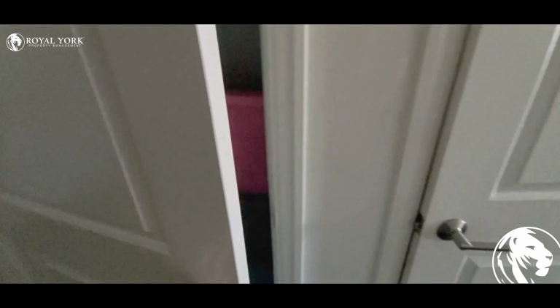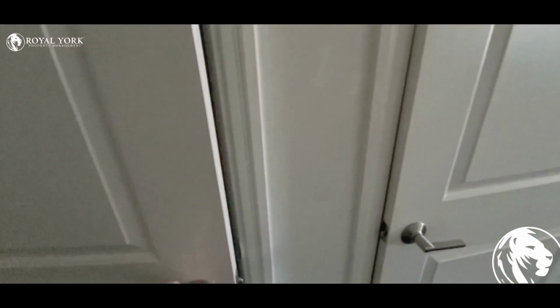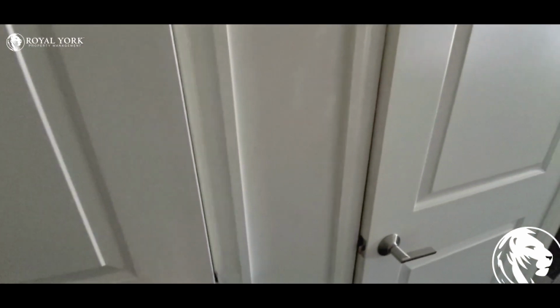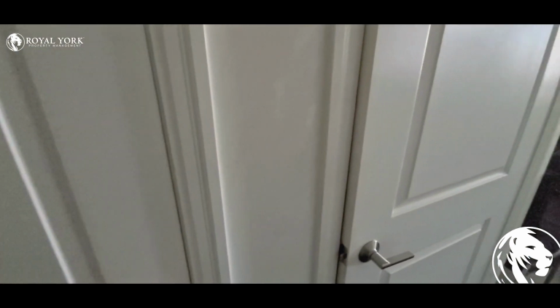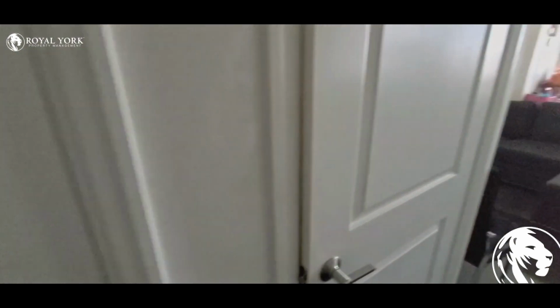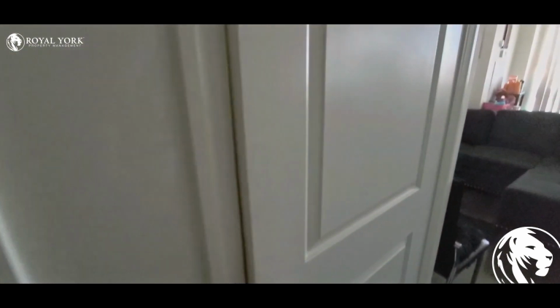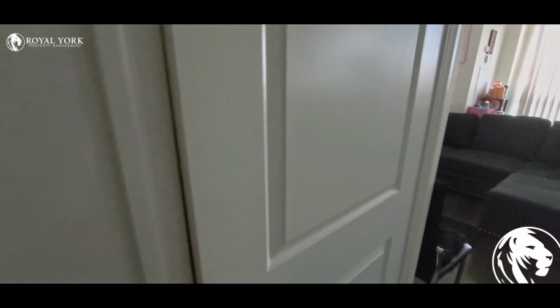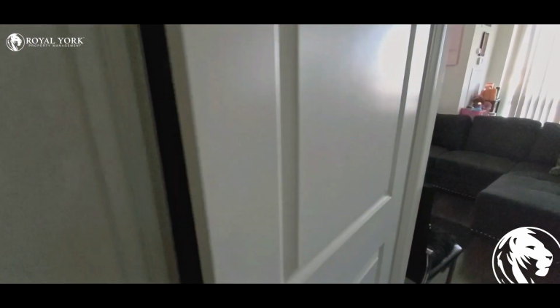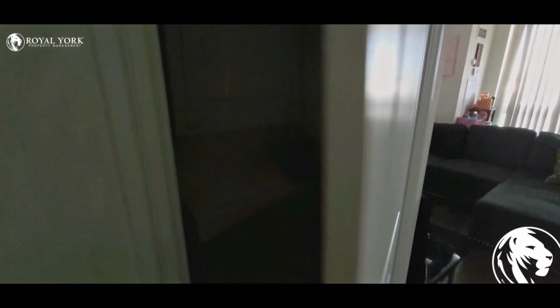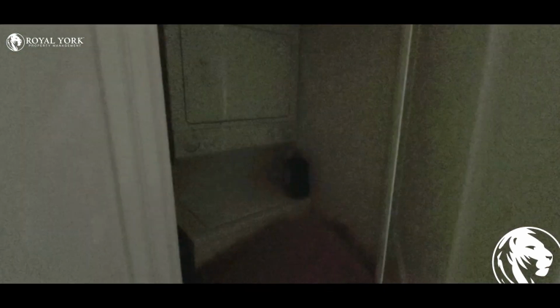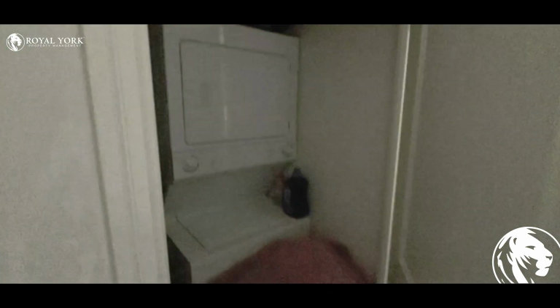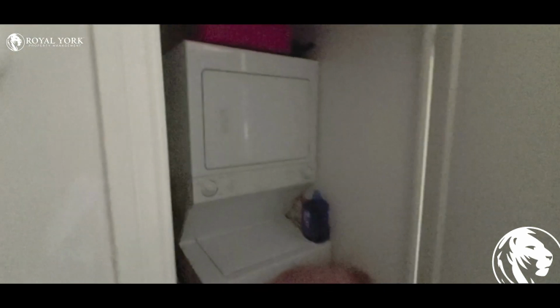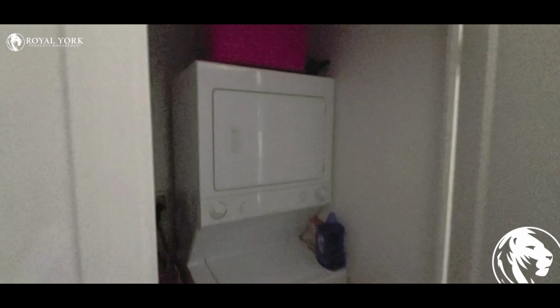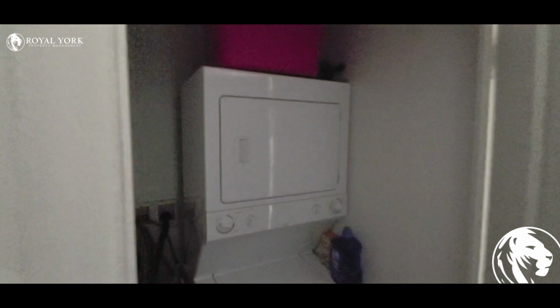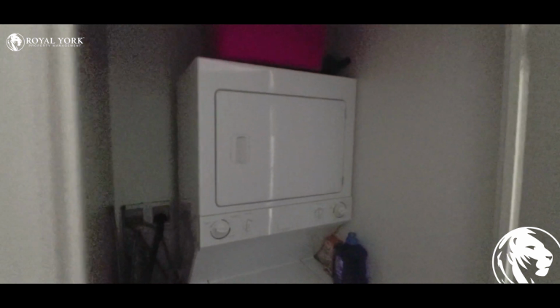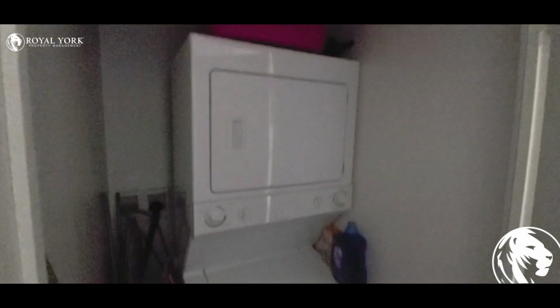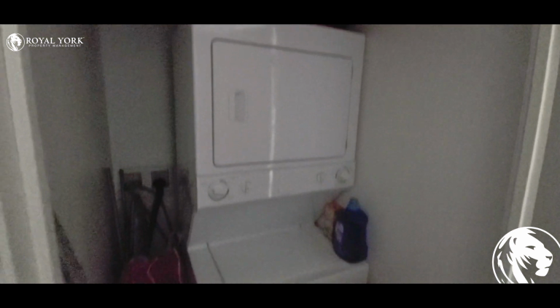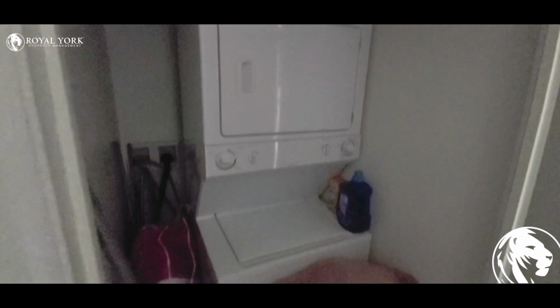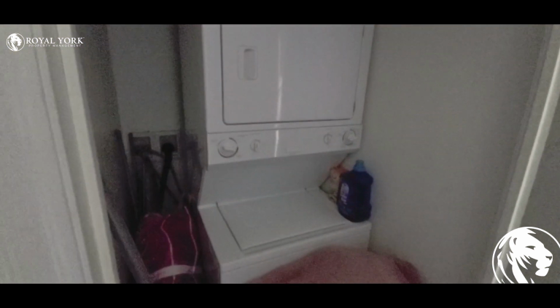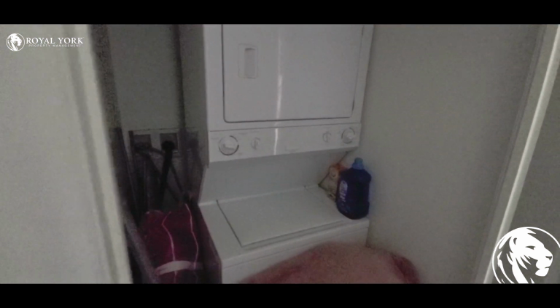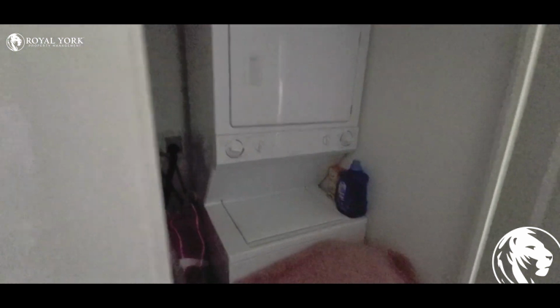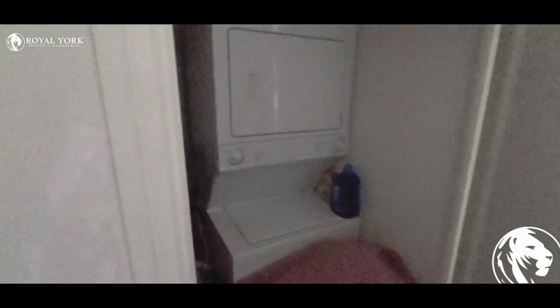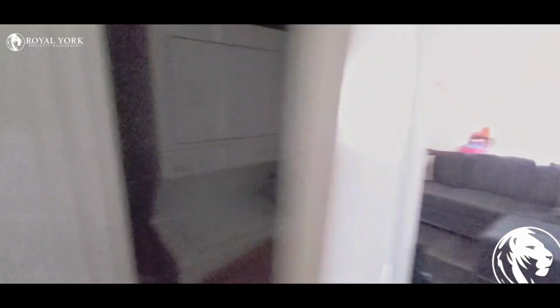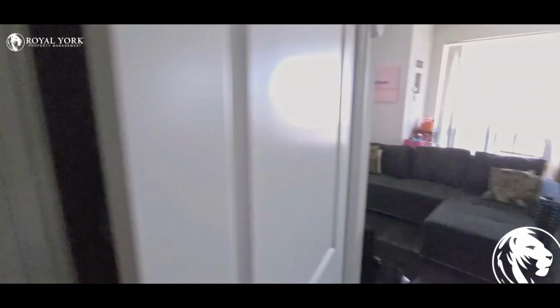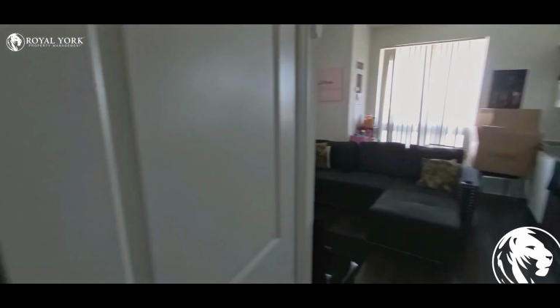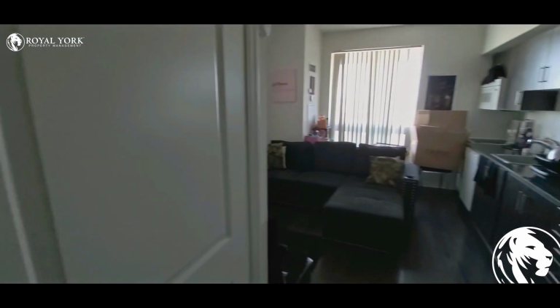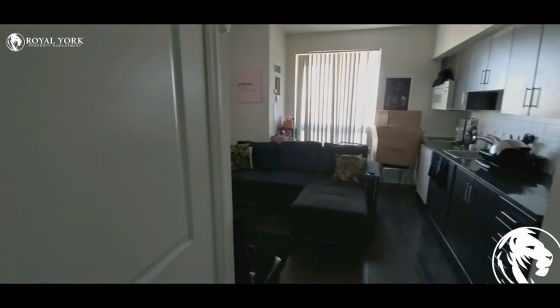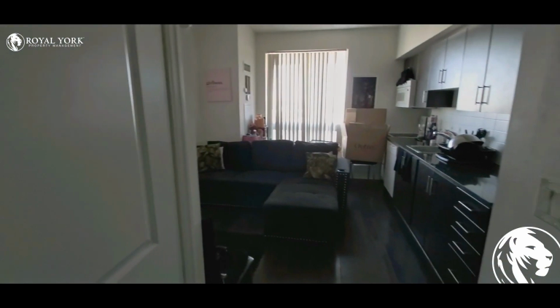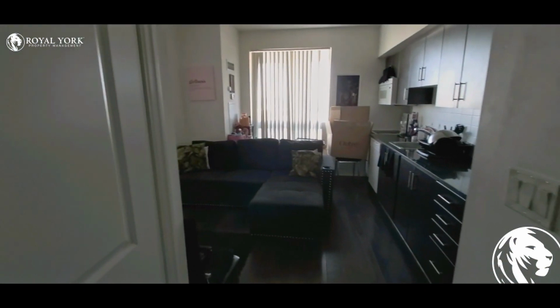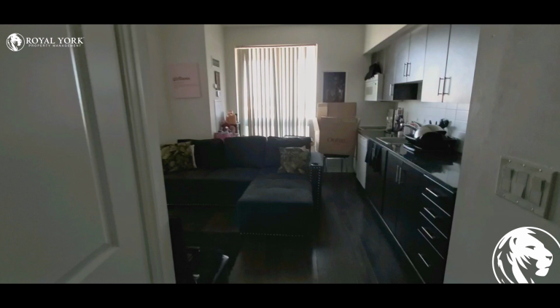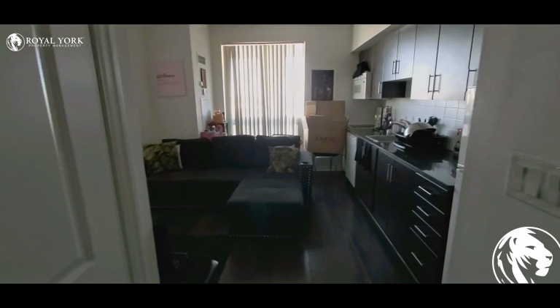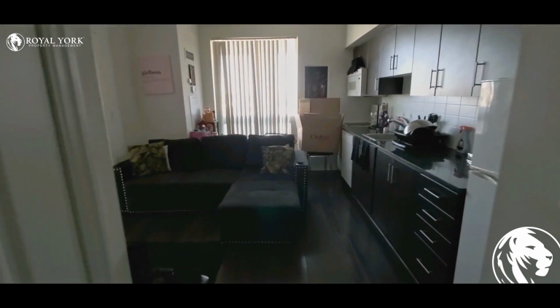The second door is laundry with washer and dryer. Further in is the living room with the kitchen.